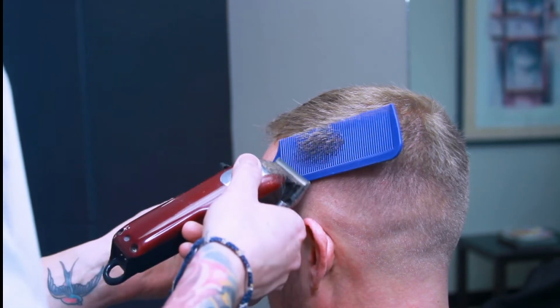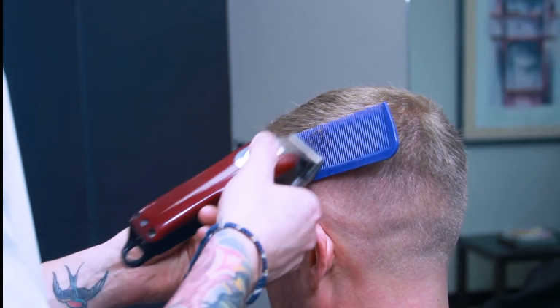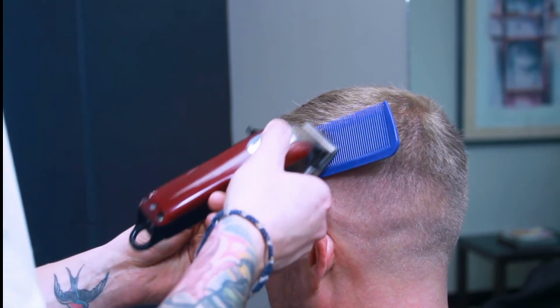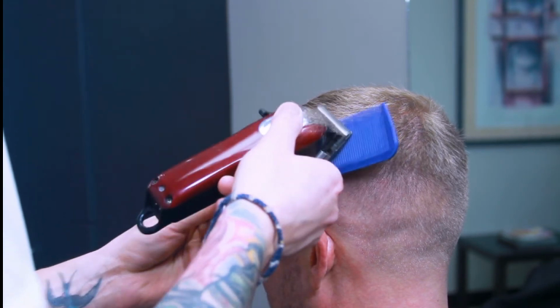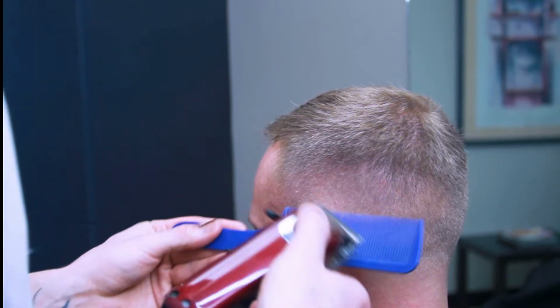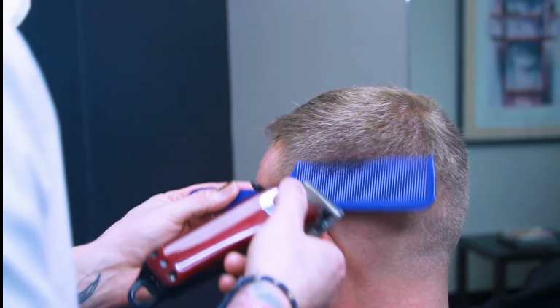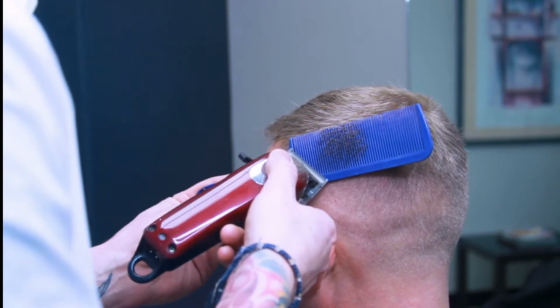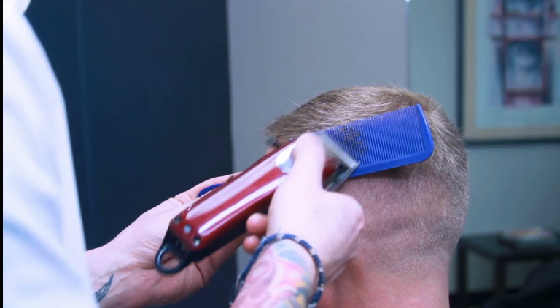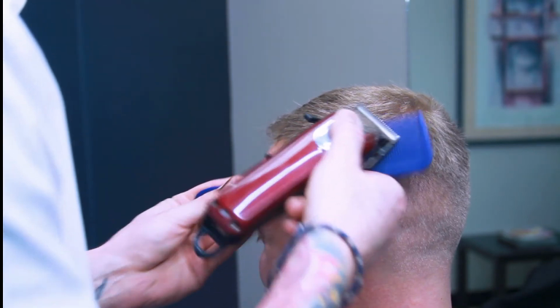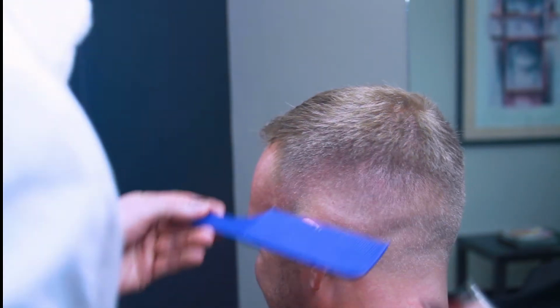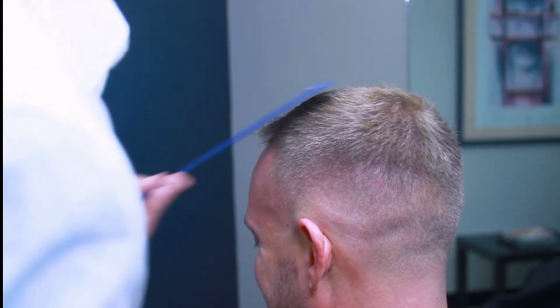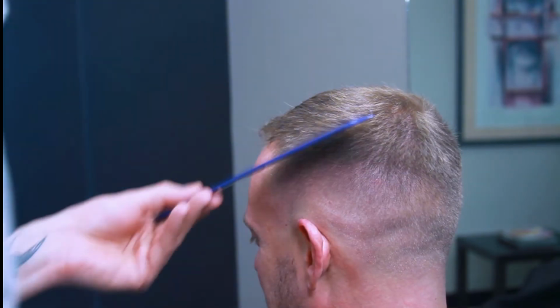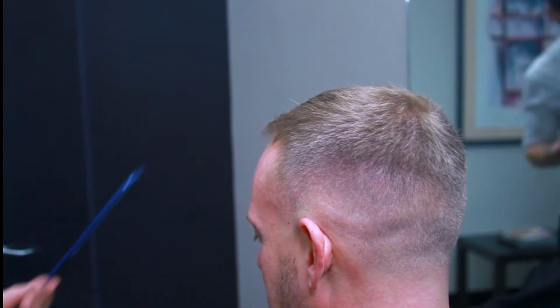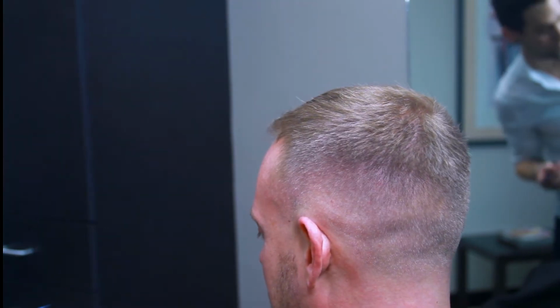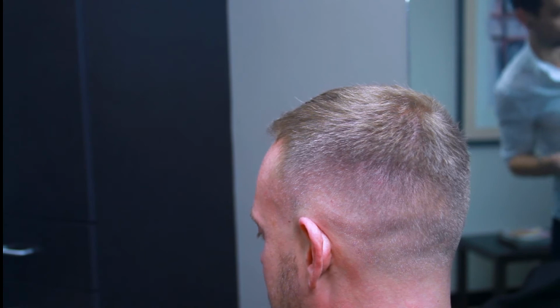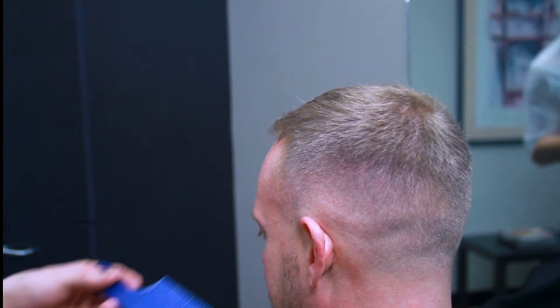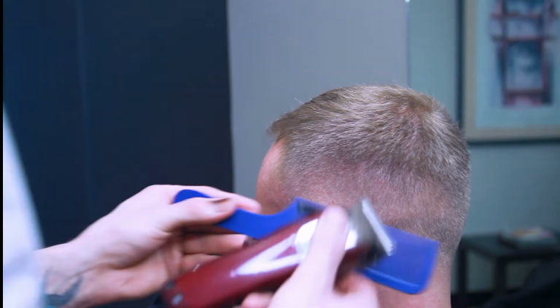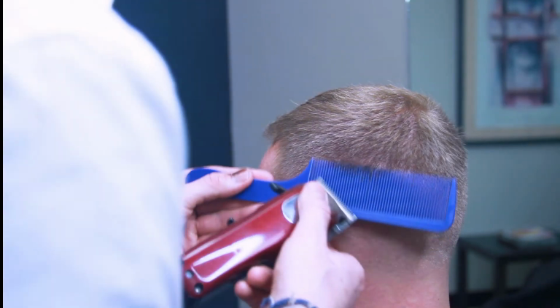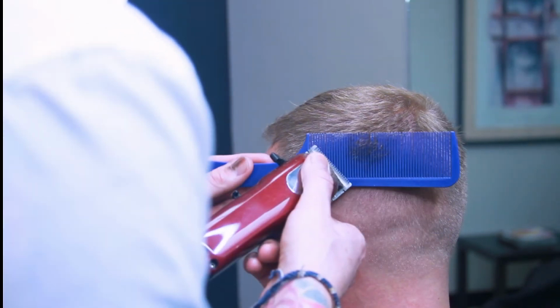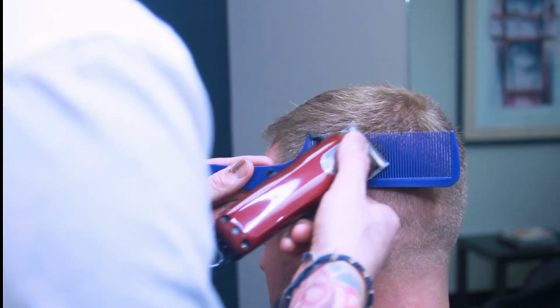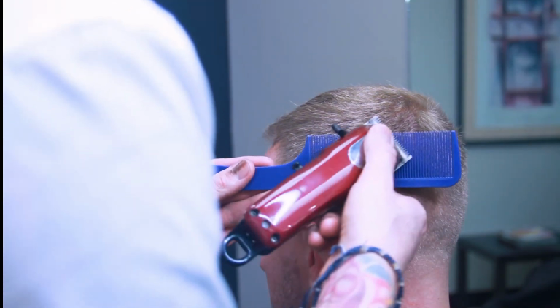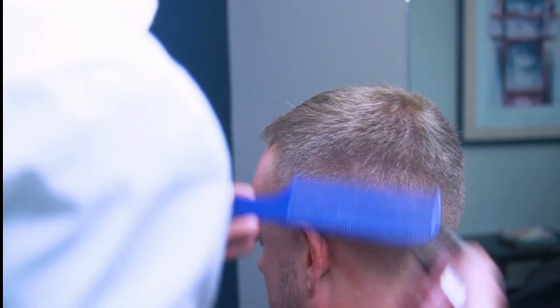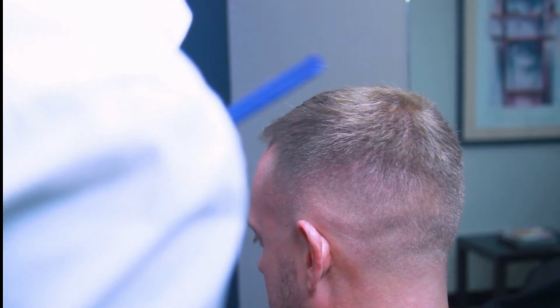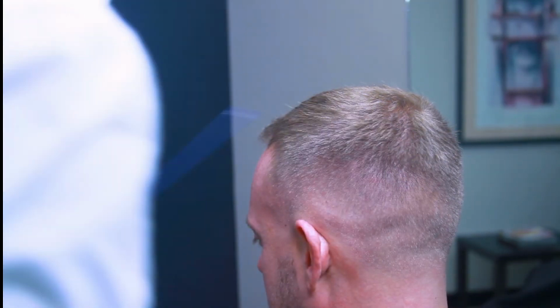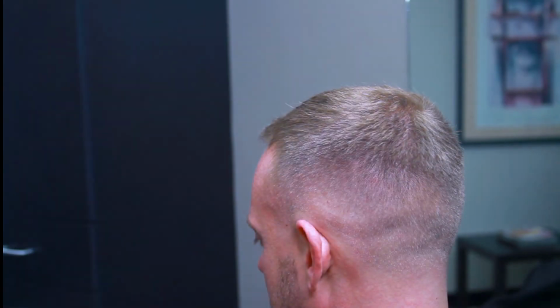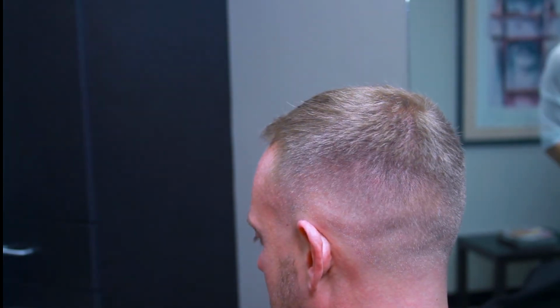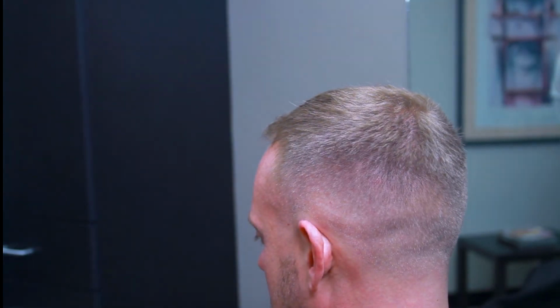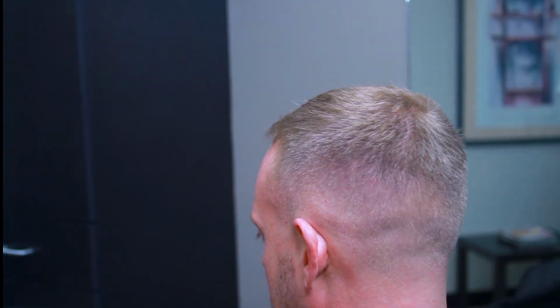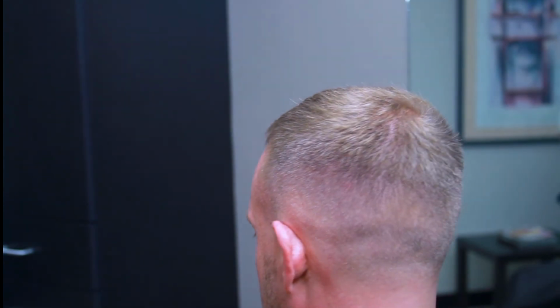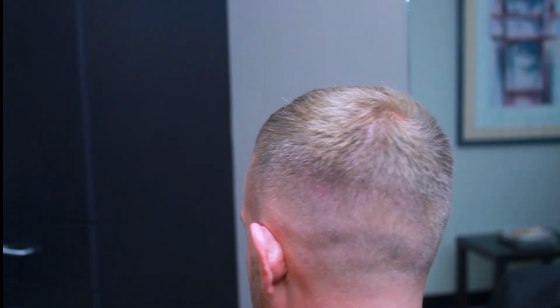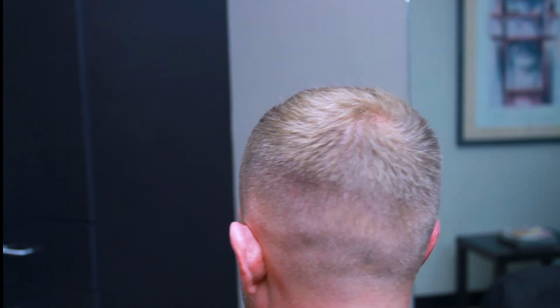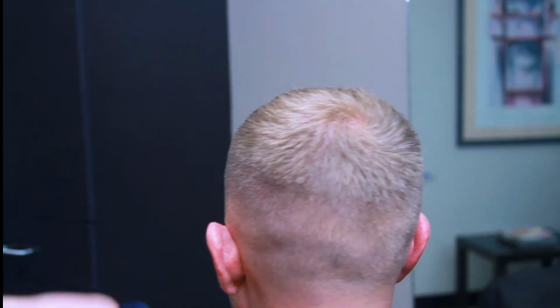Build up weight at its finest — clipper over comb, really creating that smooth transition between the one and a half and the hair on top of Jake's head. It's pretty dope.